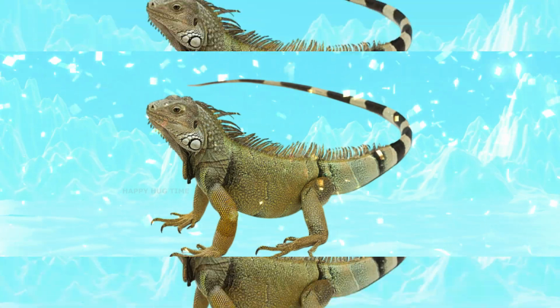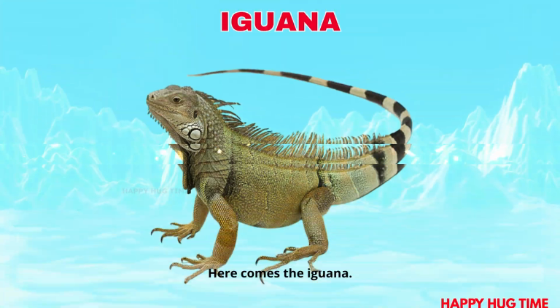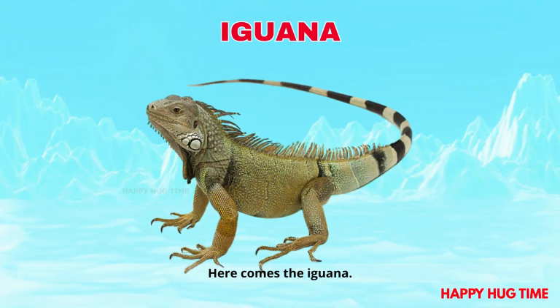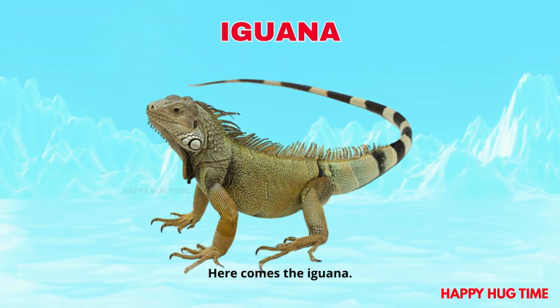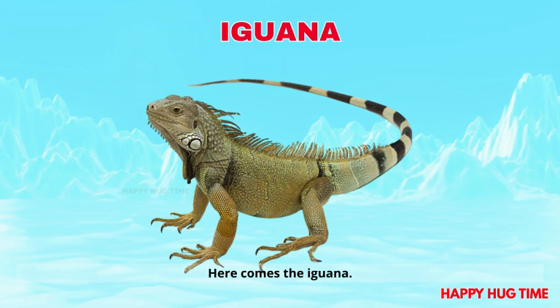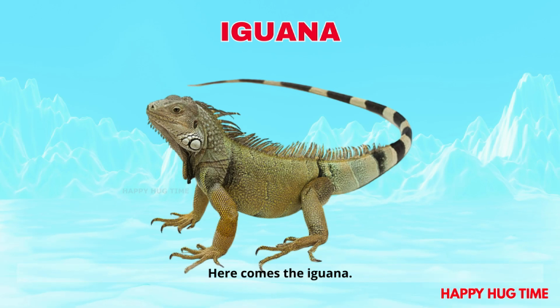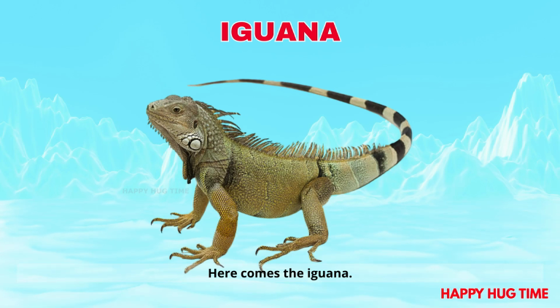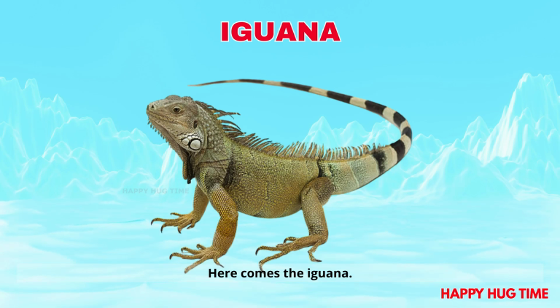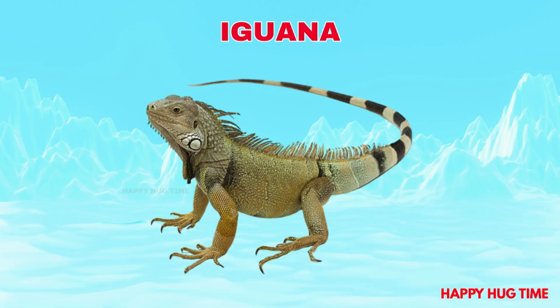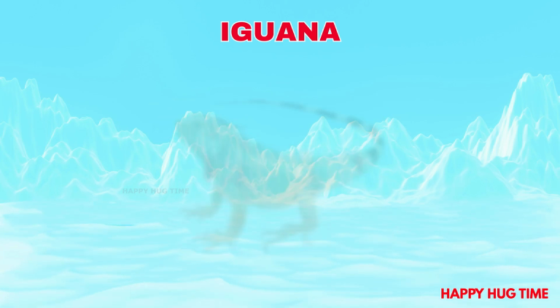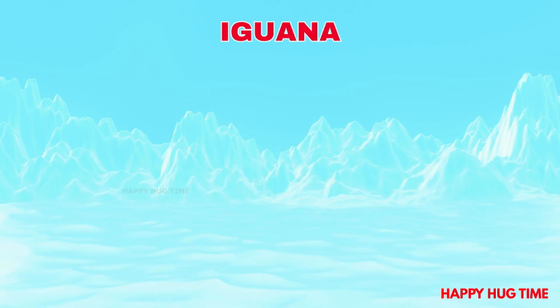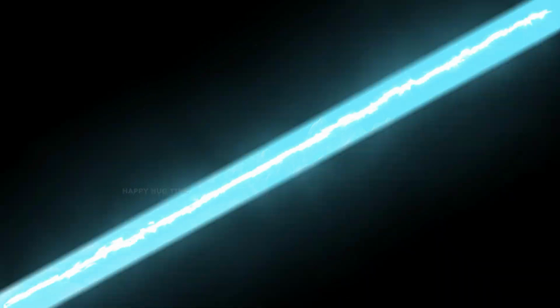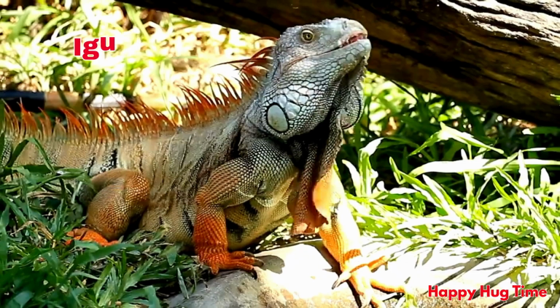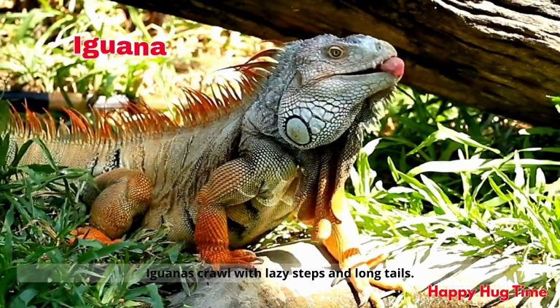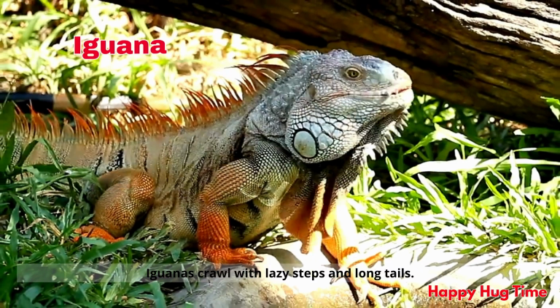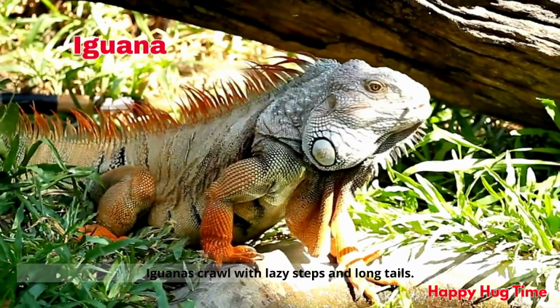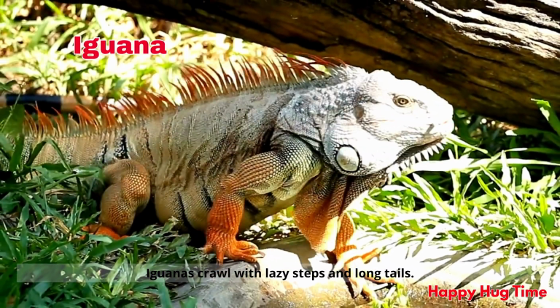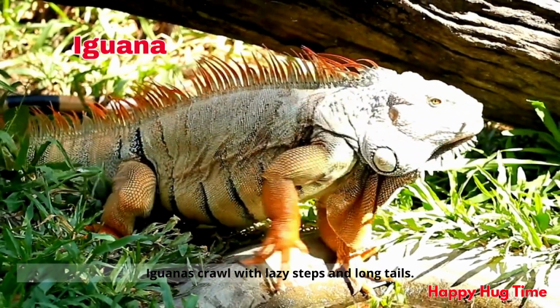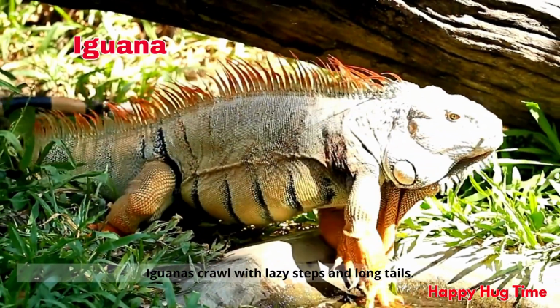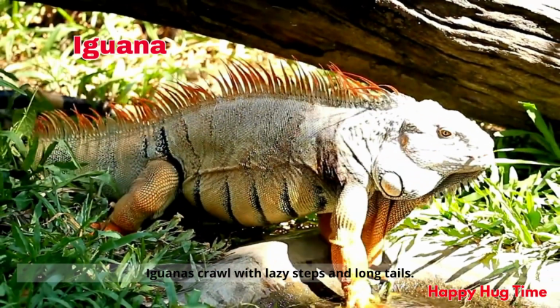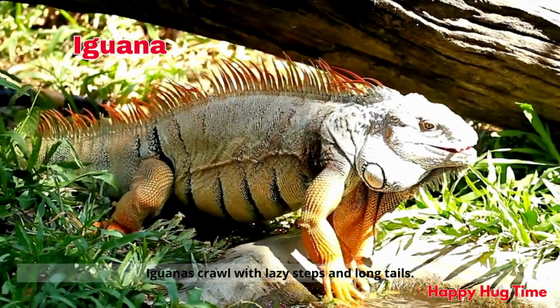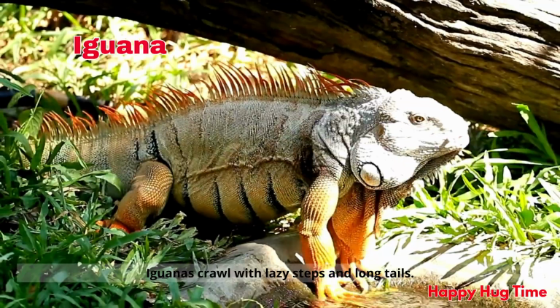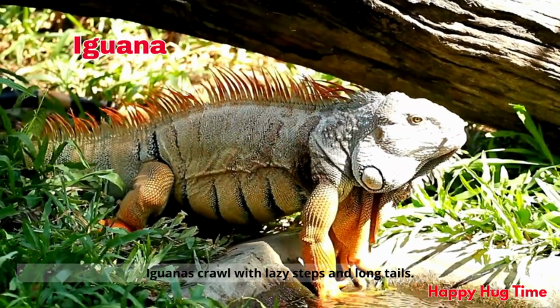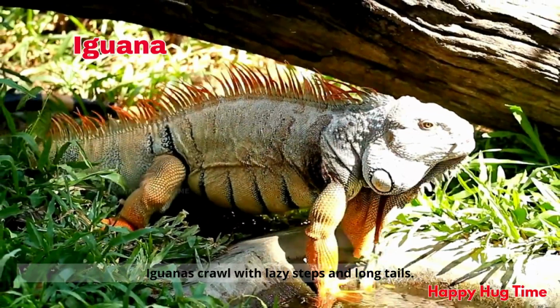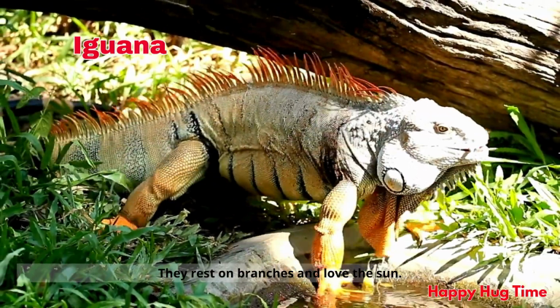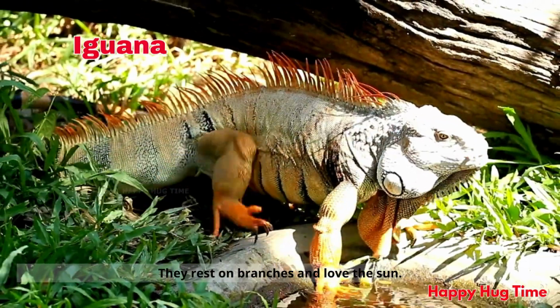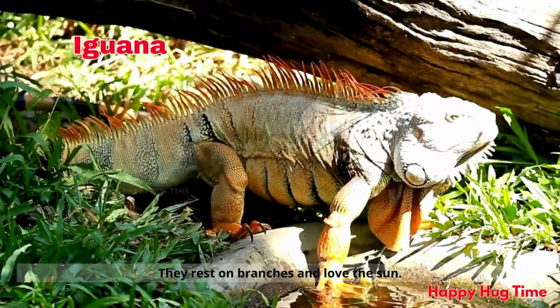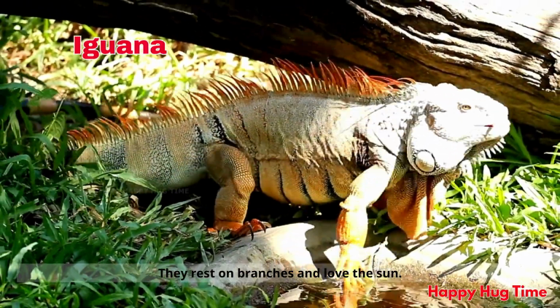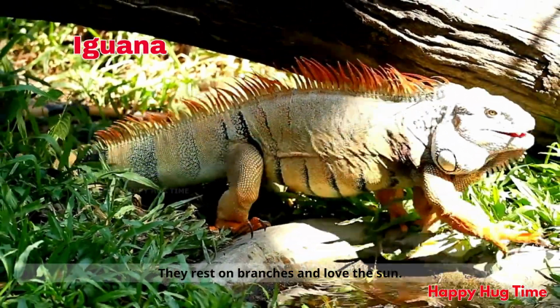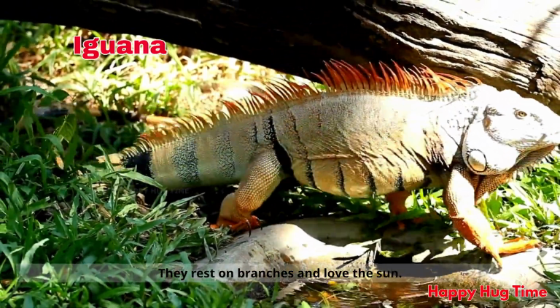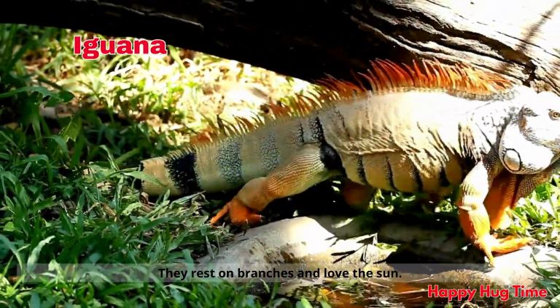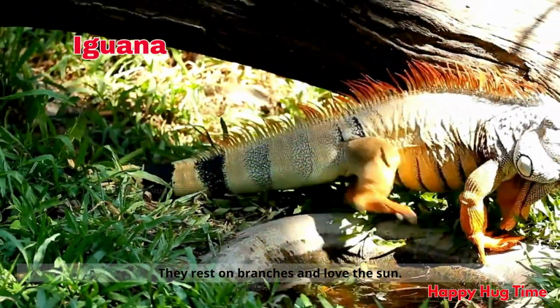Here comes the iguana! Iguanas crawl with lazy steps and long tails. They rest on branches and love the sun.